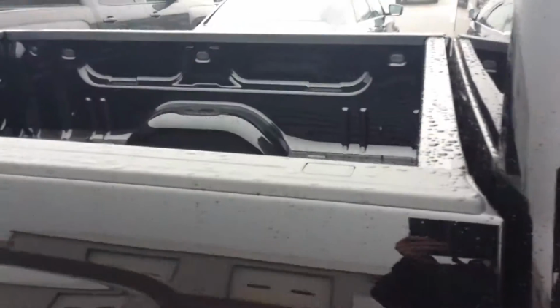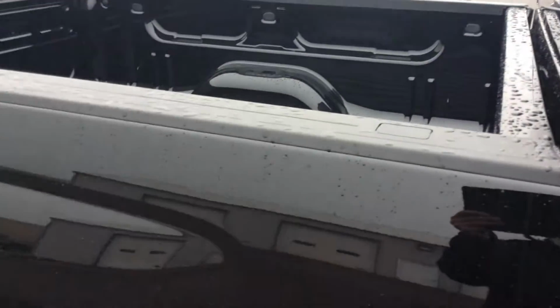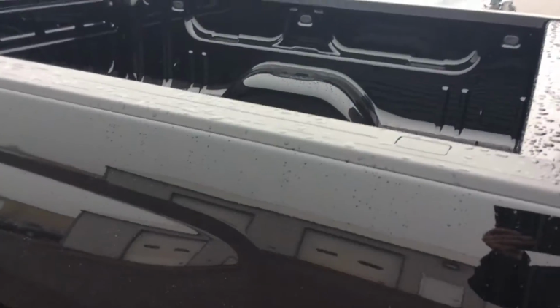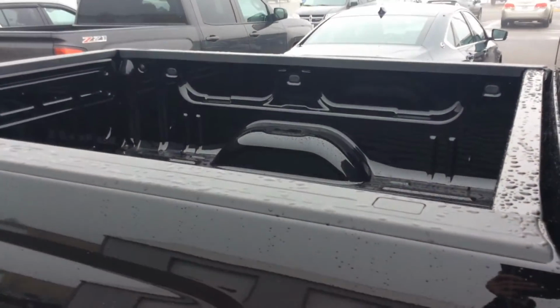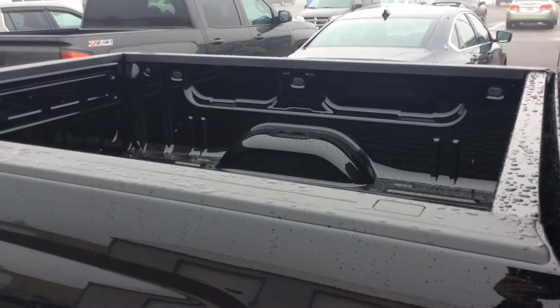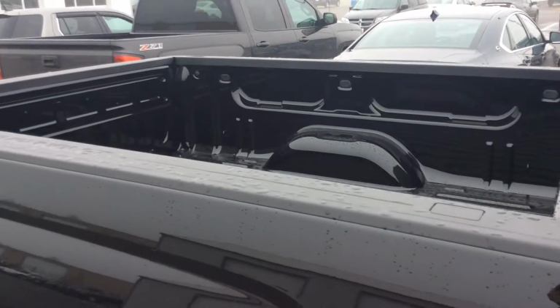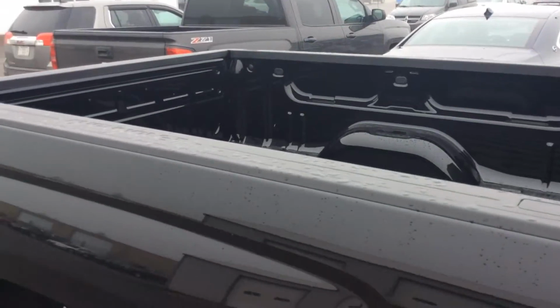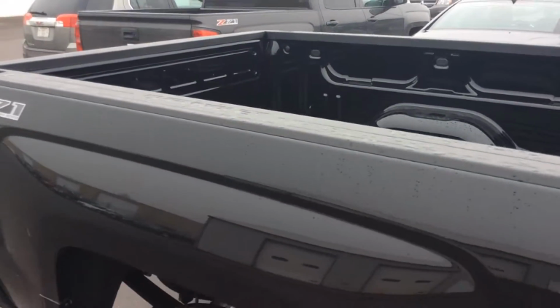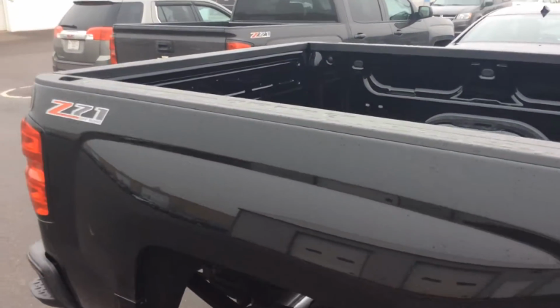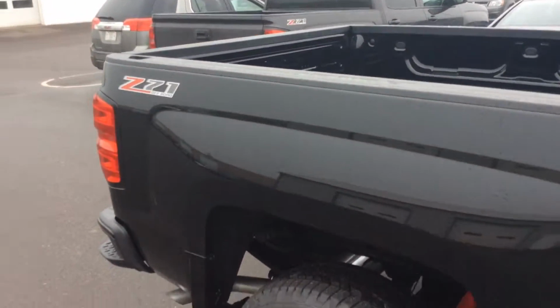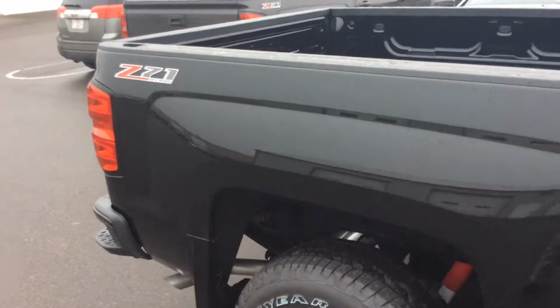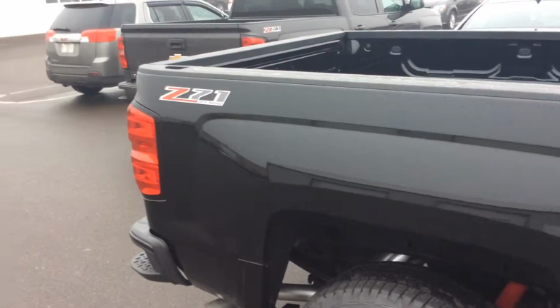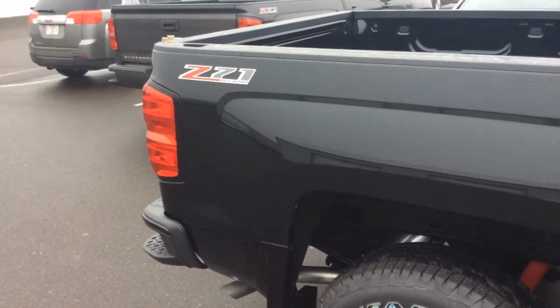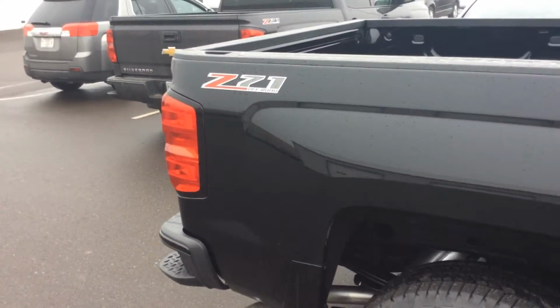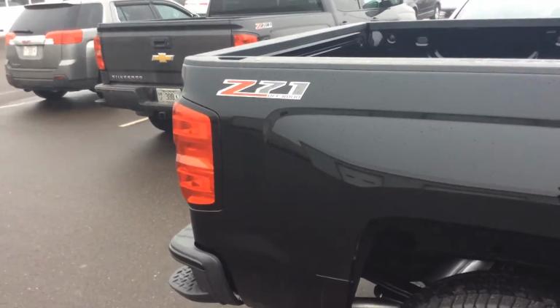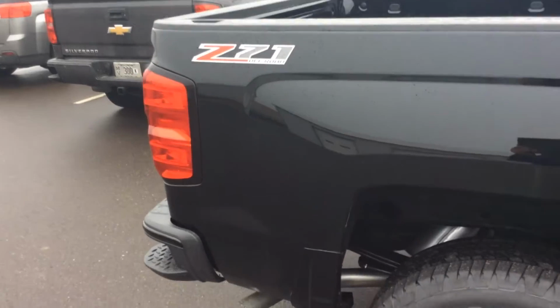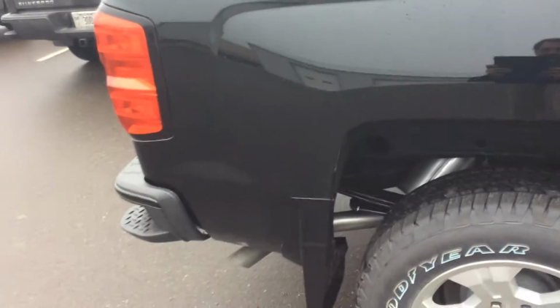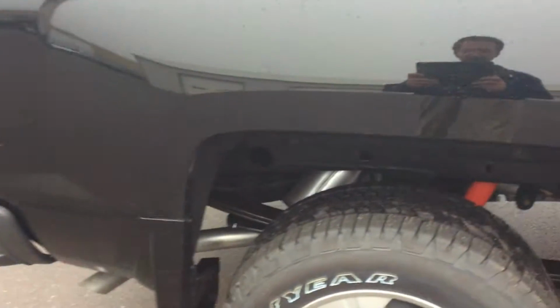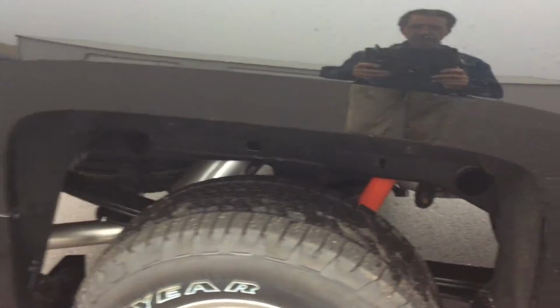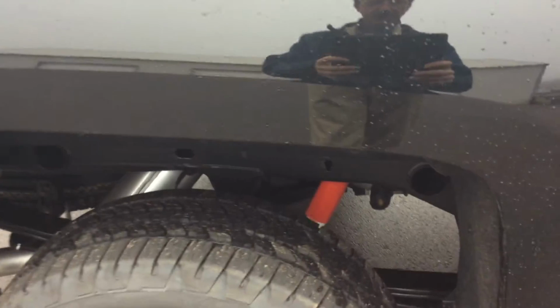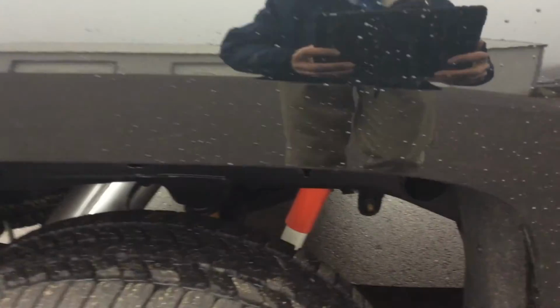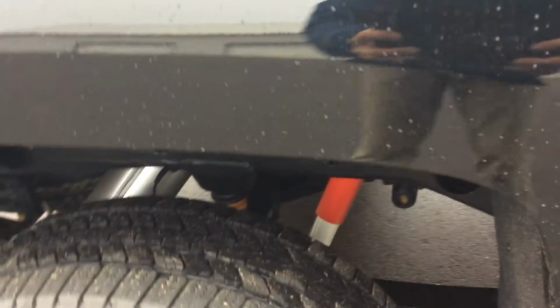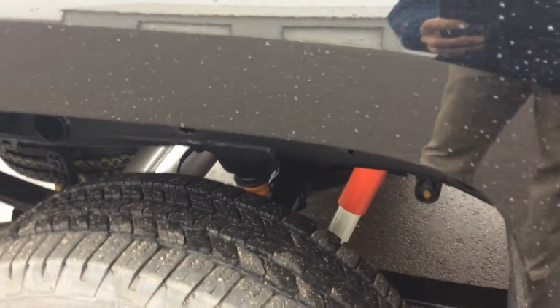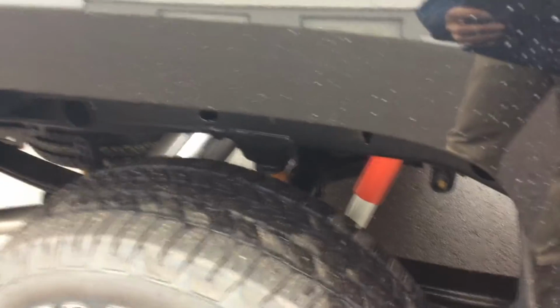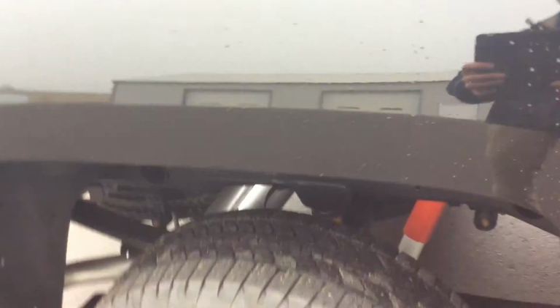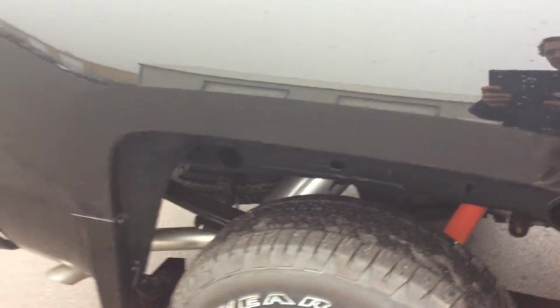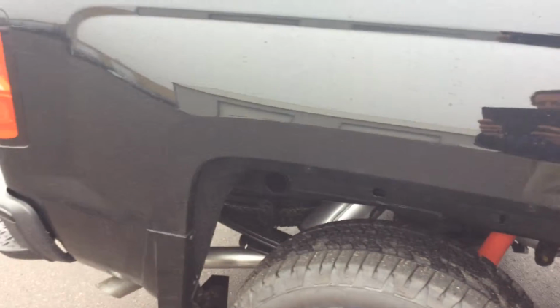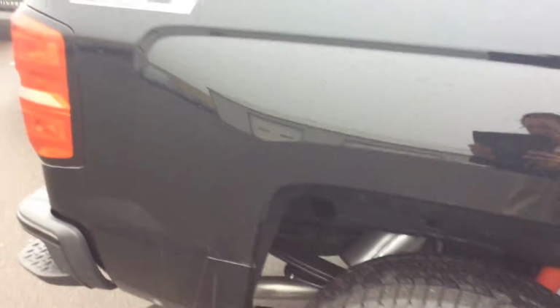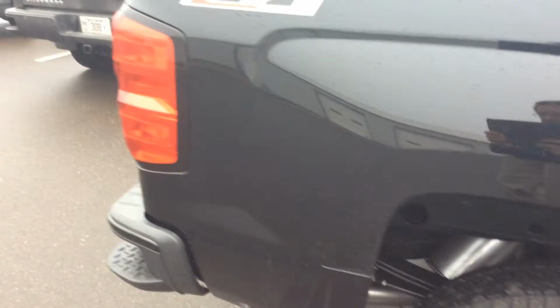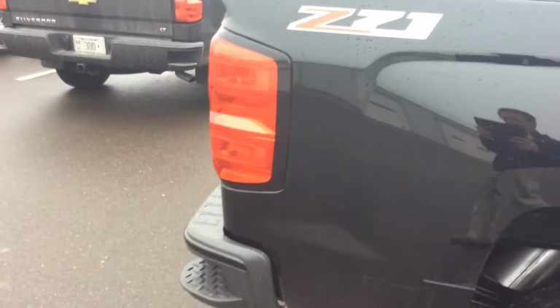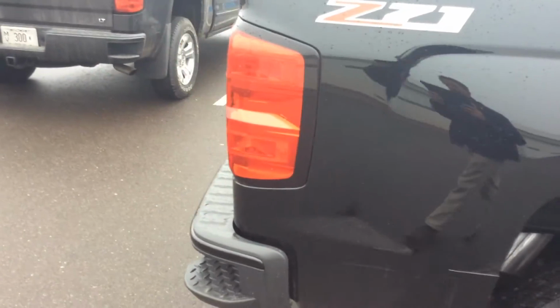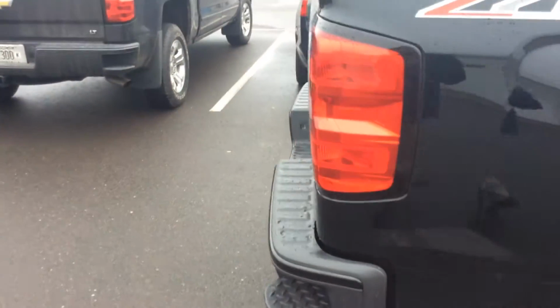The truck does come with standard bed caps all the way around to protect your new truck. This does have the Z71 package on it, which is going to give me the Rancho shocks down below, the locking rear differential, and the skid plates underneath.